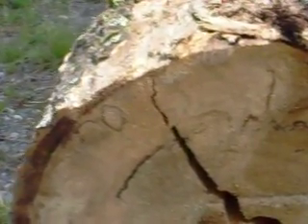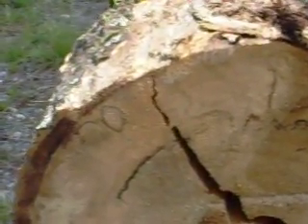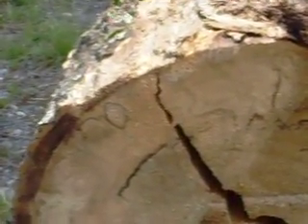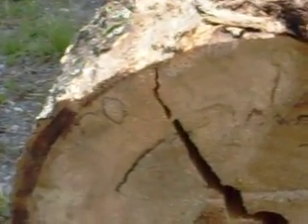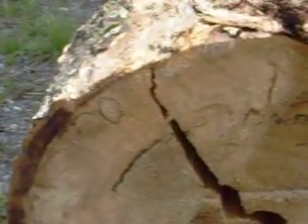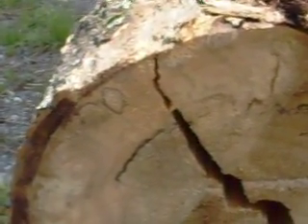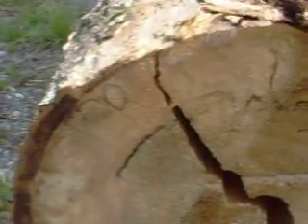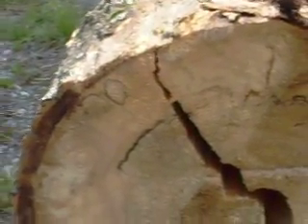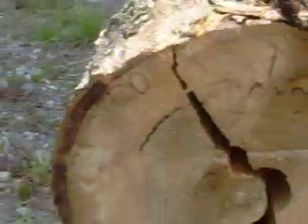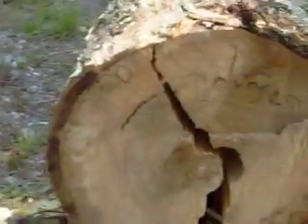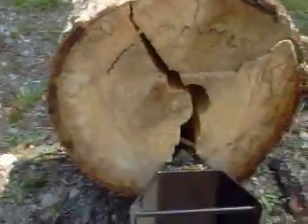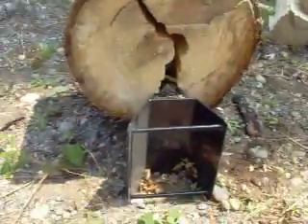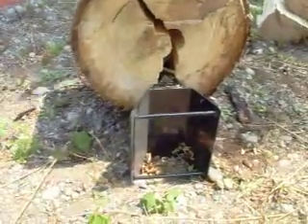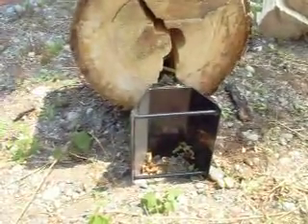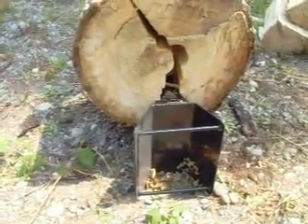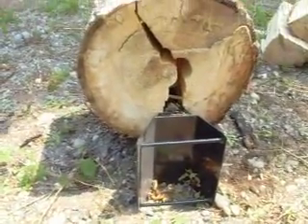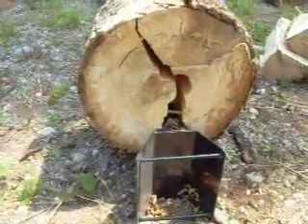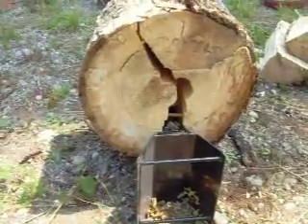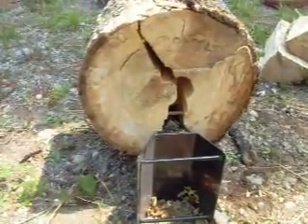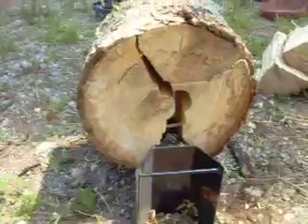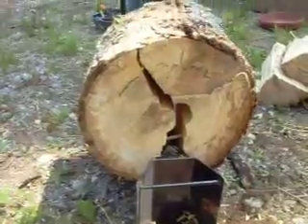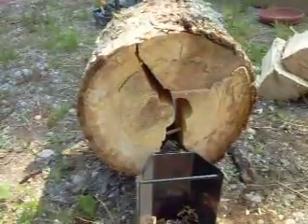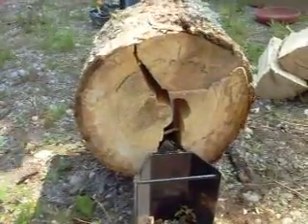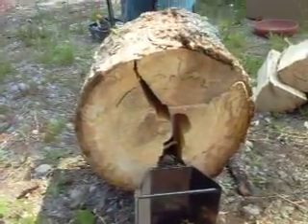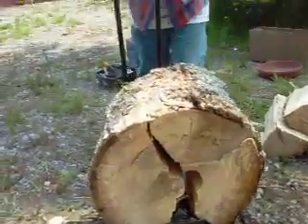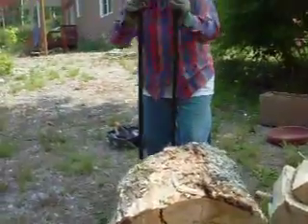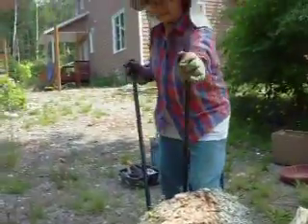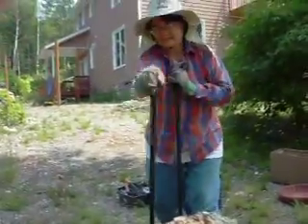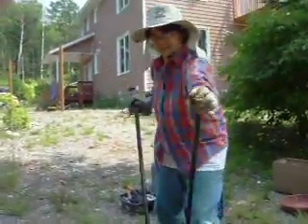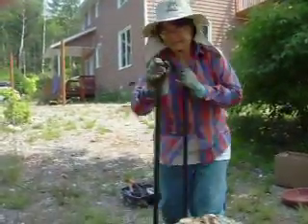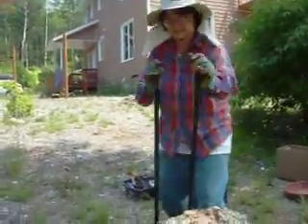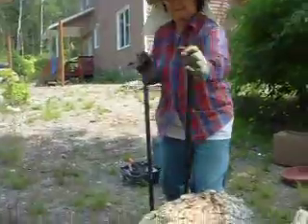It might happen. Sometimes it does, not every time though. You can see it's going onto the wedge, and it's all powered by Maria Udo herself. Look, there she is.